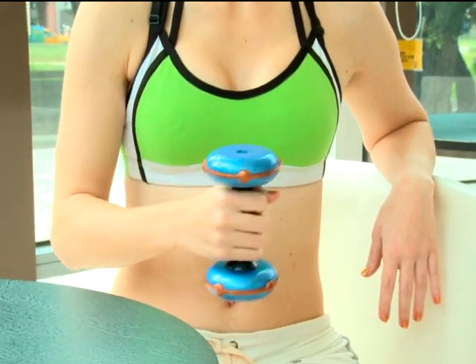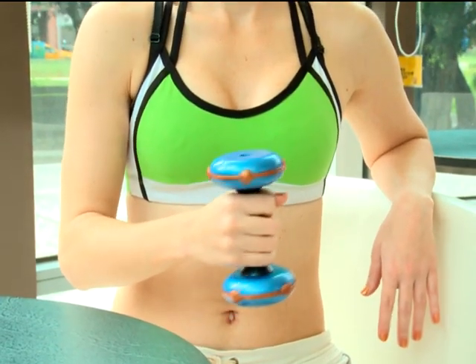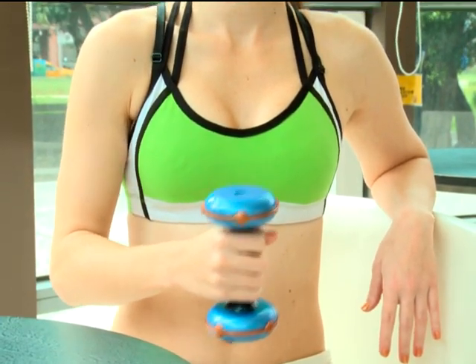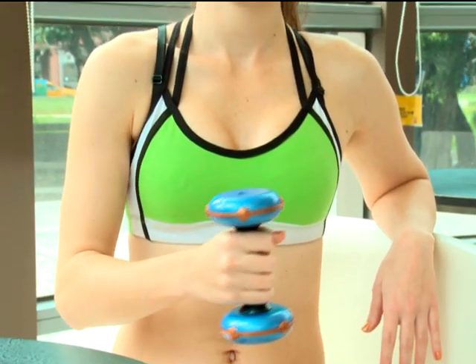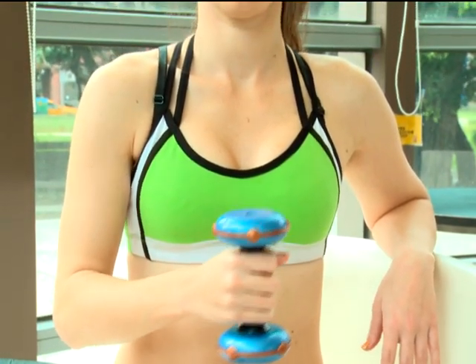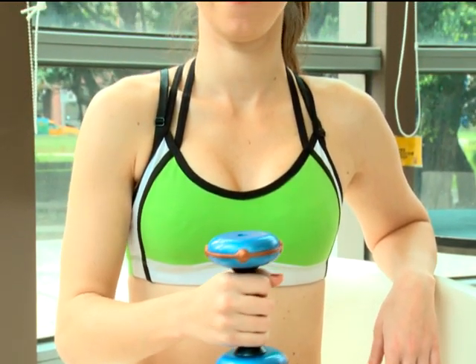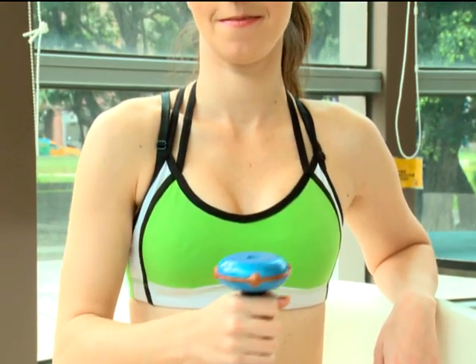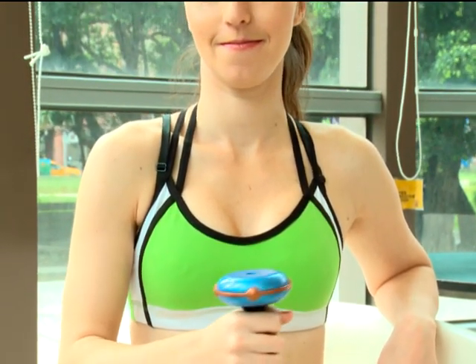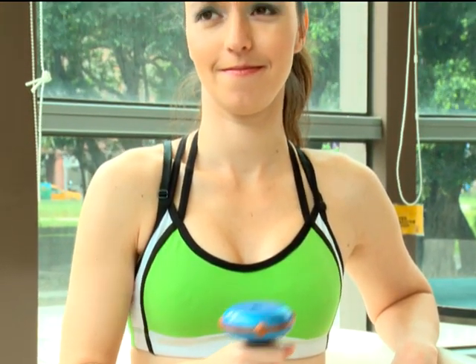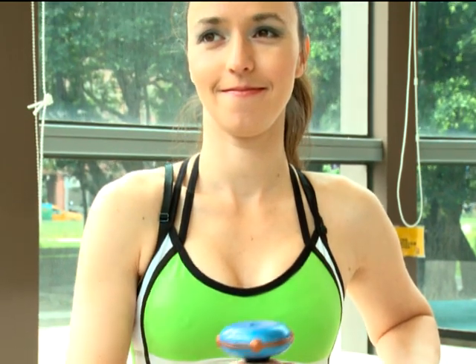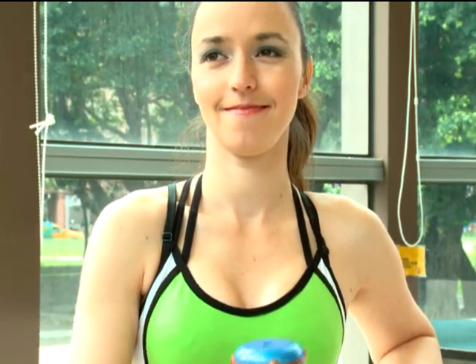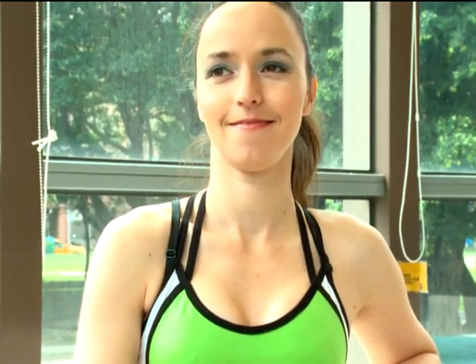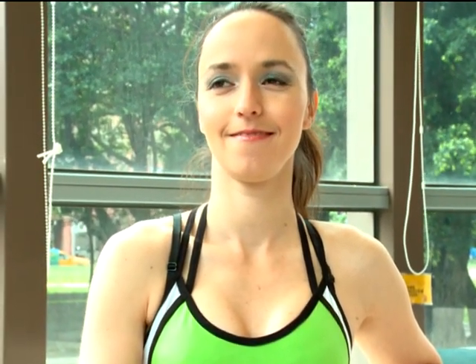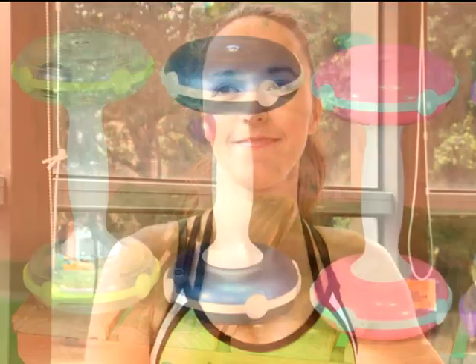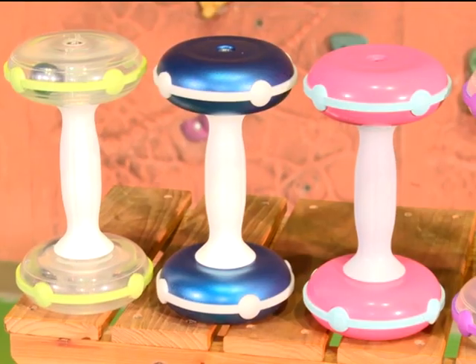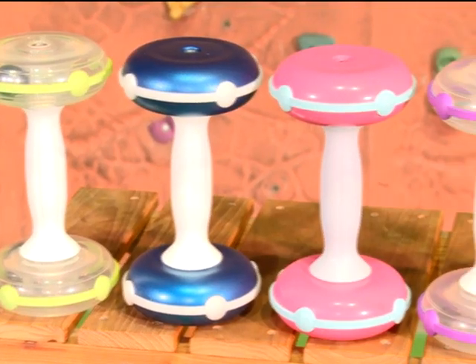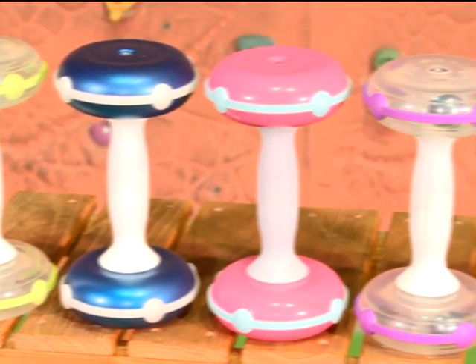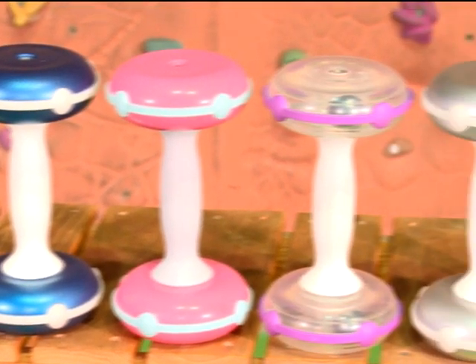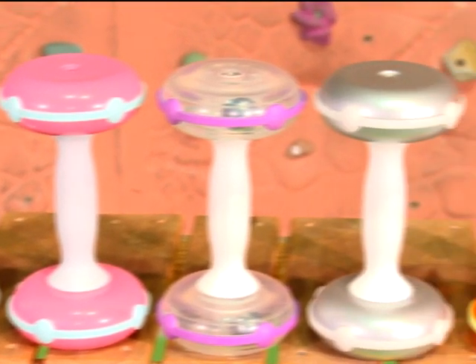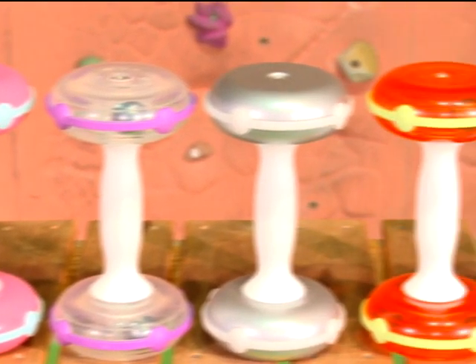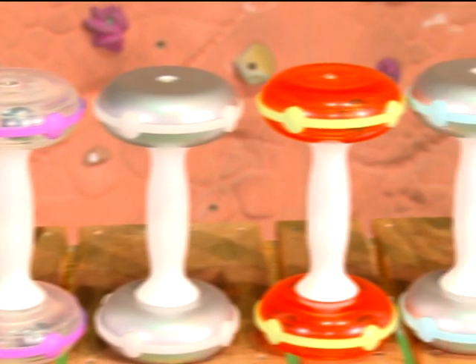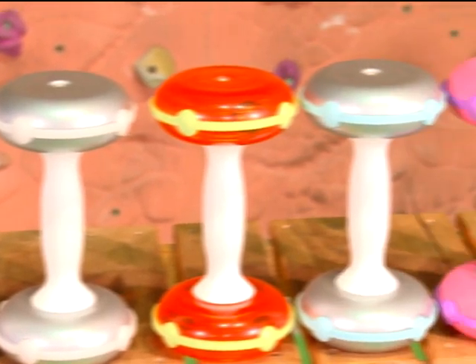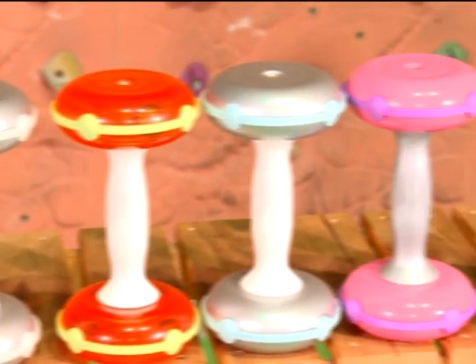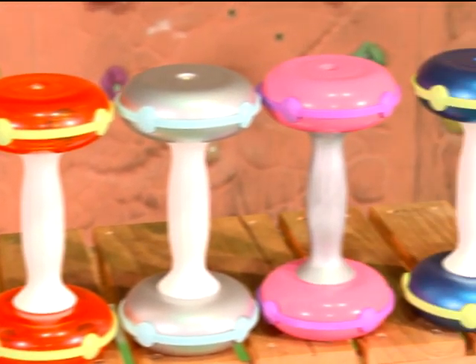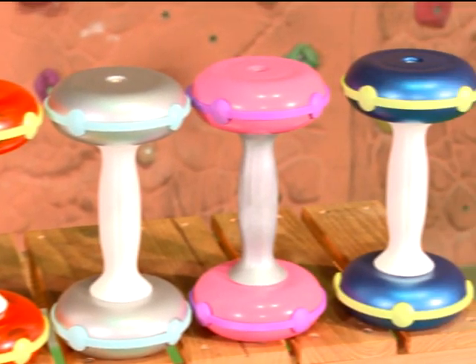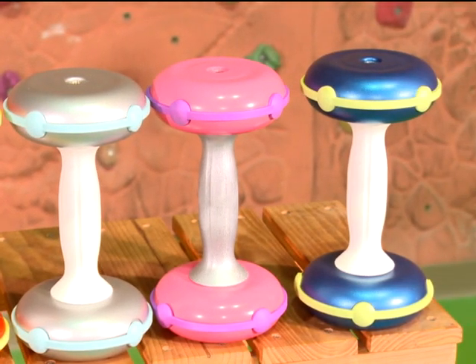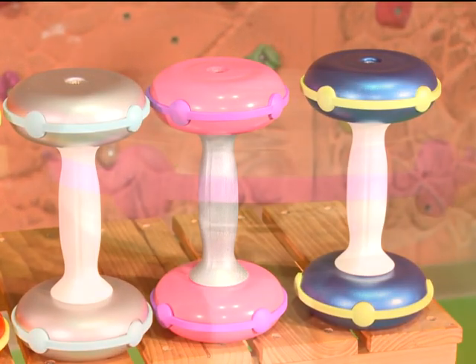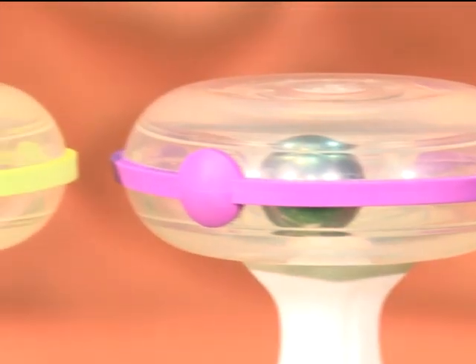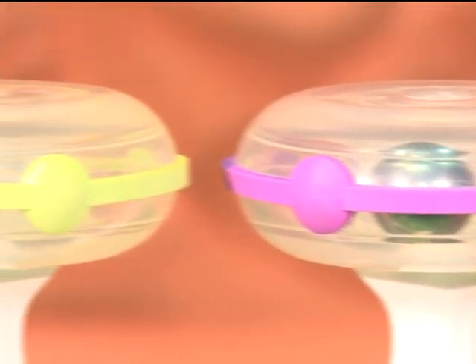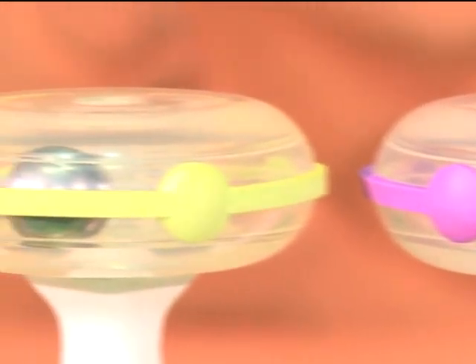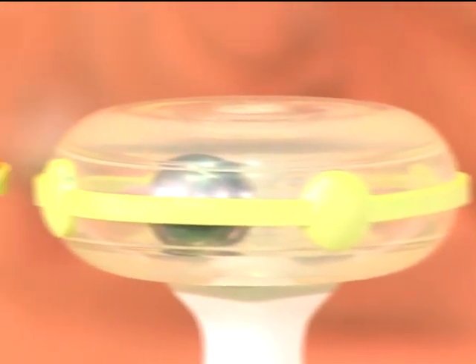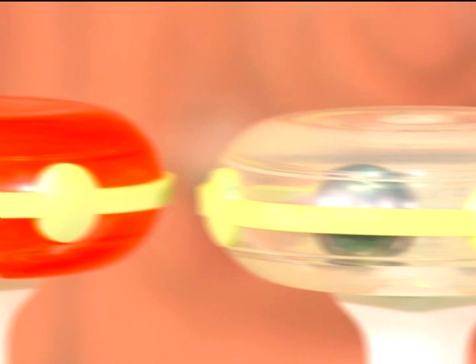A mini Kinetic Energy Dumbbell has been designed for children, so parents and kids can have a fun time exercising together. For breaking the traditional metal design, the Kinetic Energy Dumbbell is produced by plastic material, and the finish could be clear, half-clear, or multi-color design.